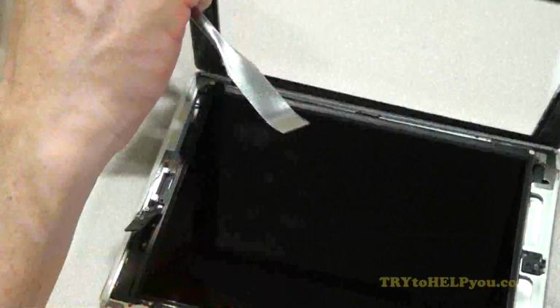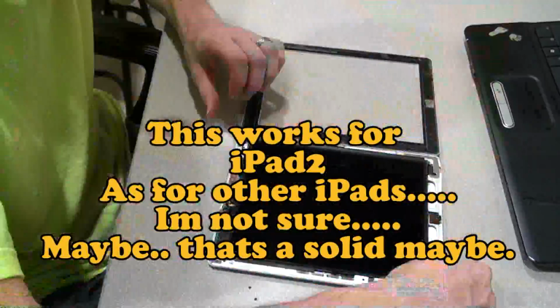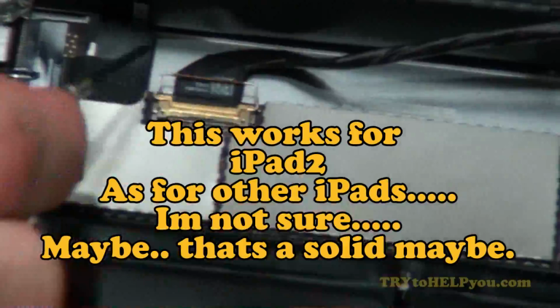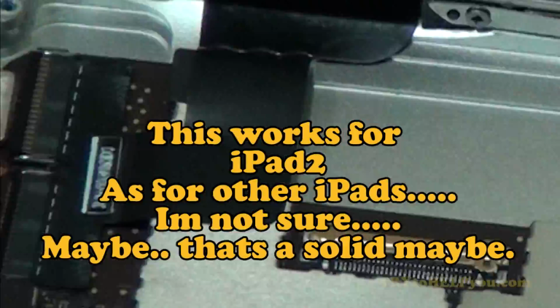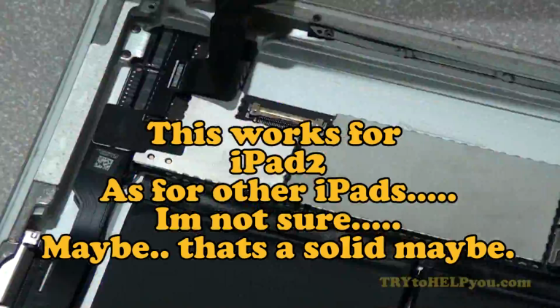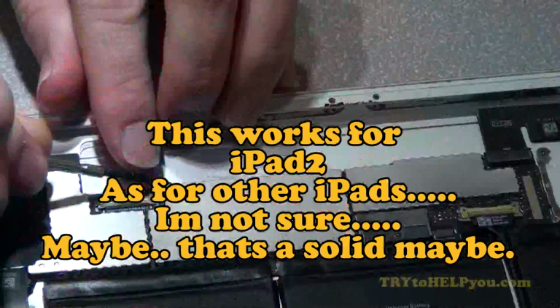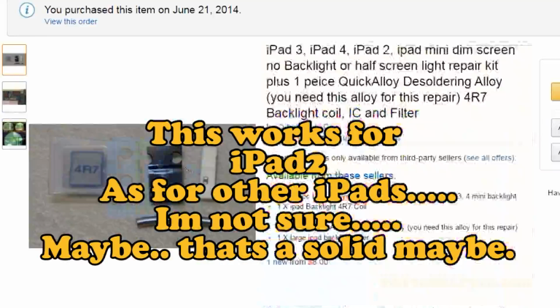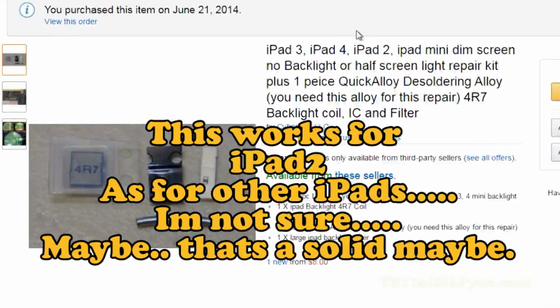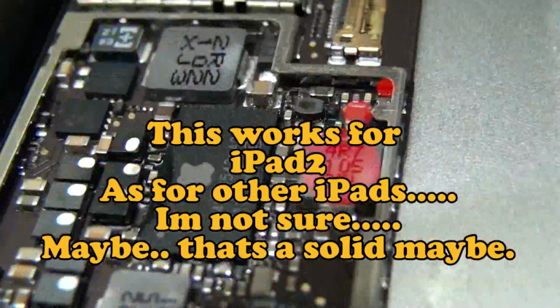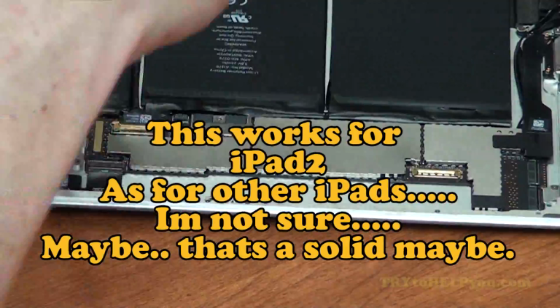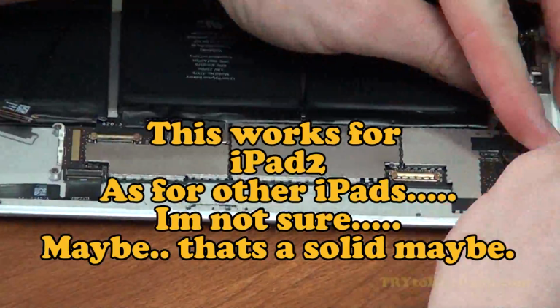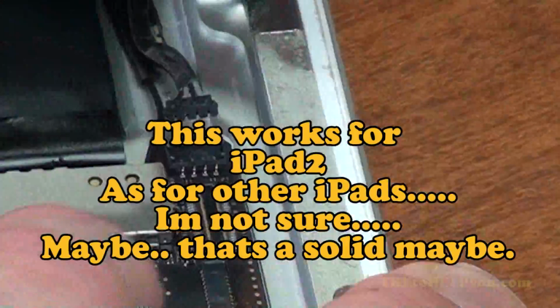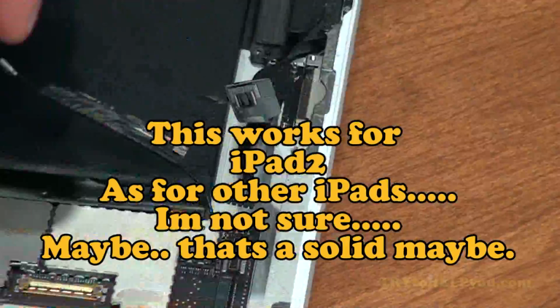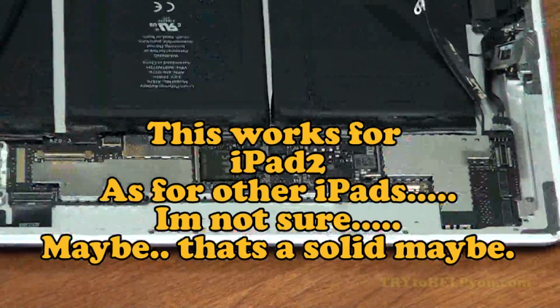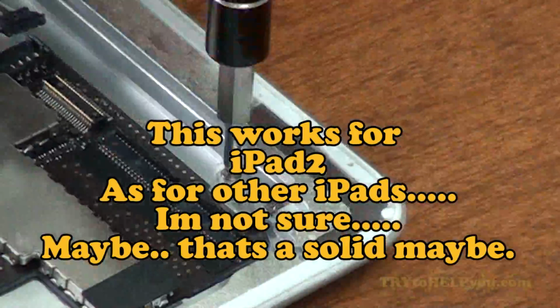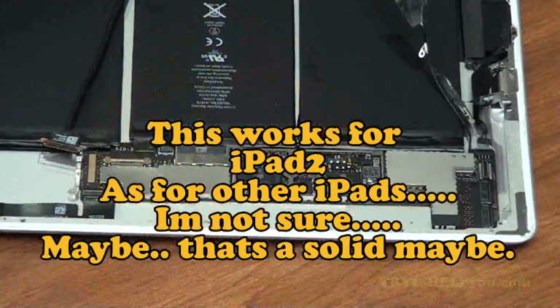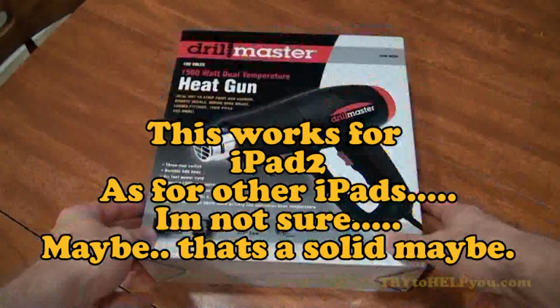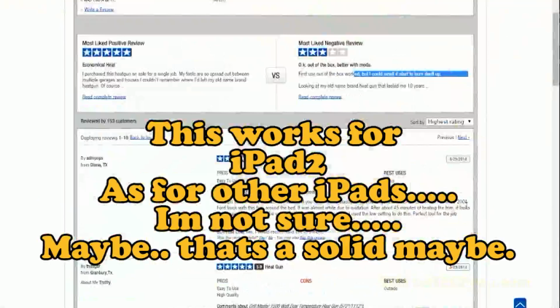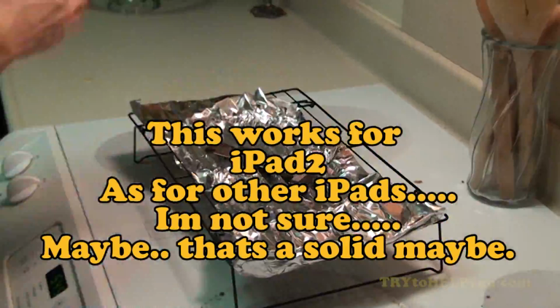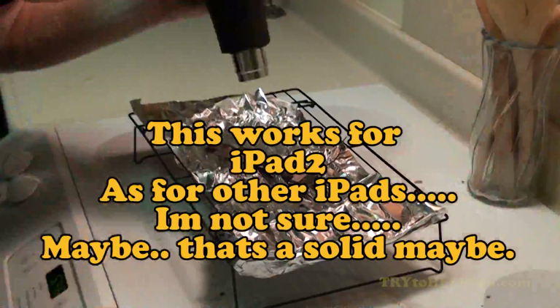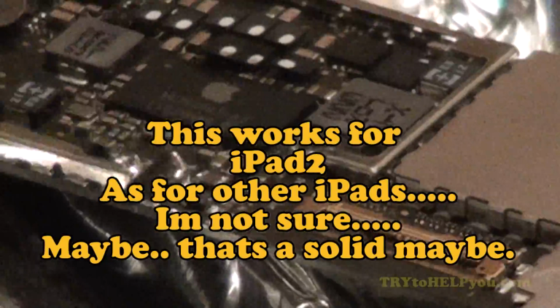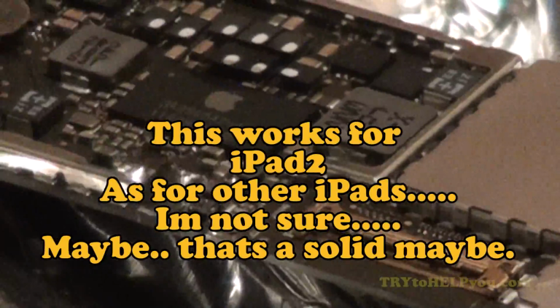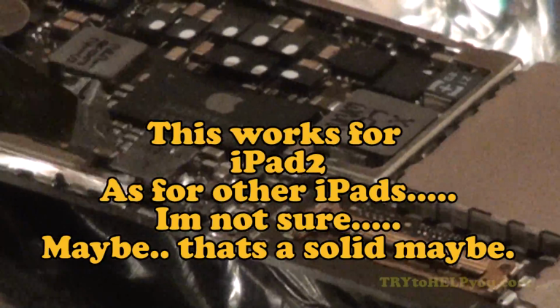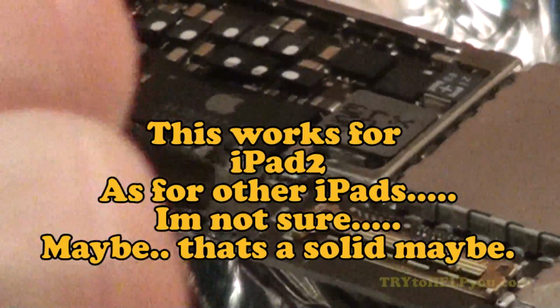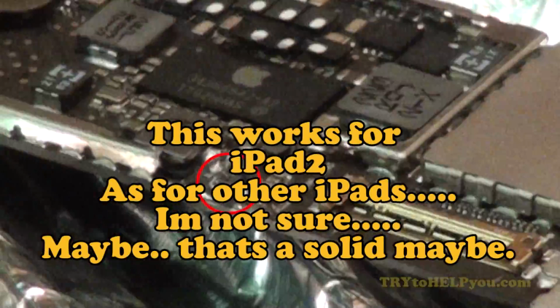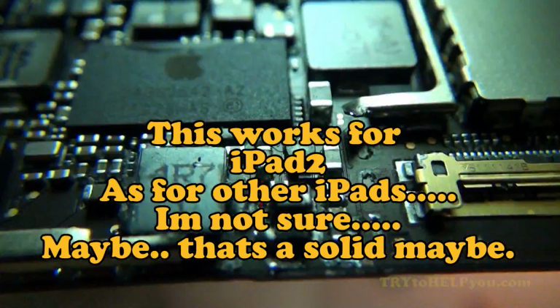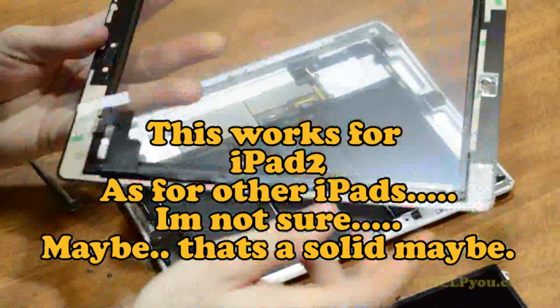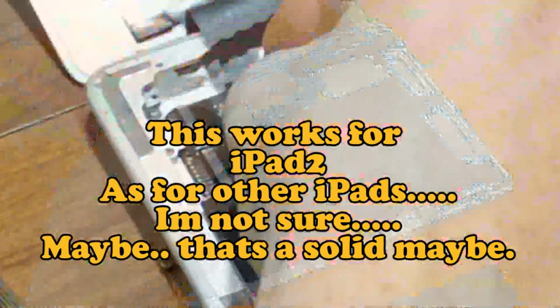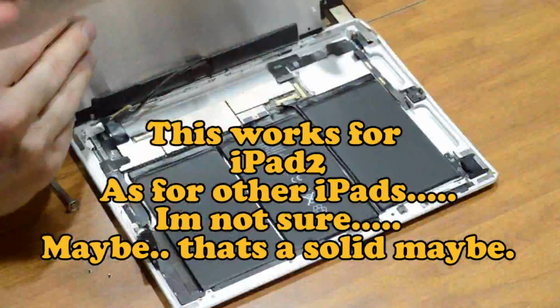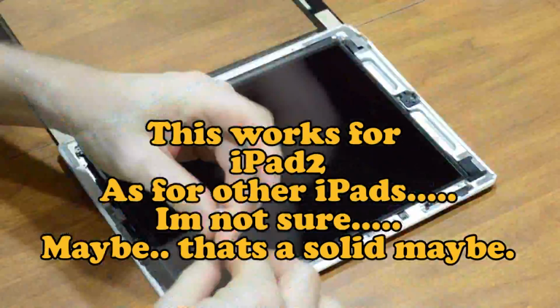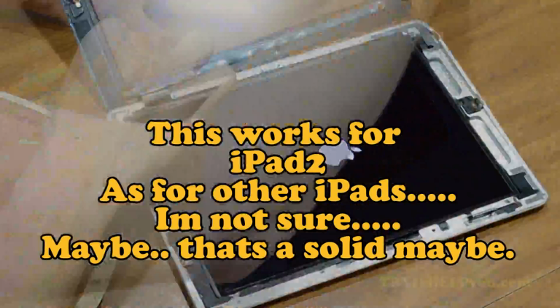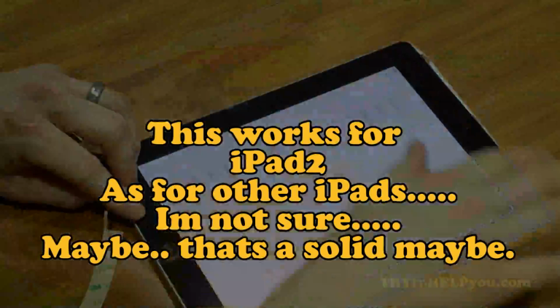So your iPad won't turn on or you got a black screen. Here's the video — the entirety of the video squeezed into a few seconds just so you can see what all is involved.